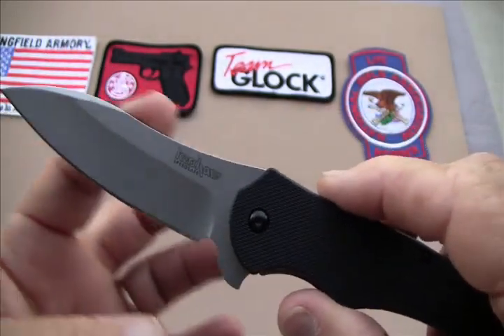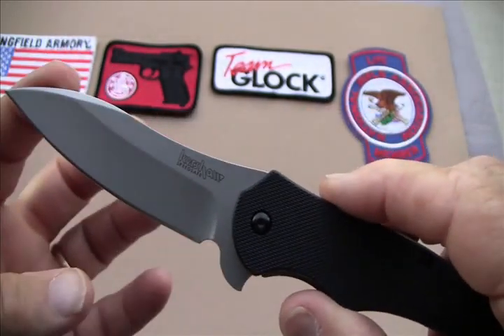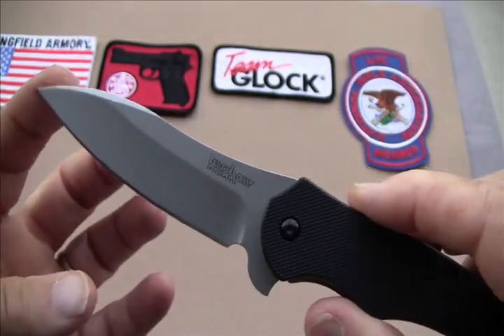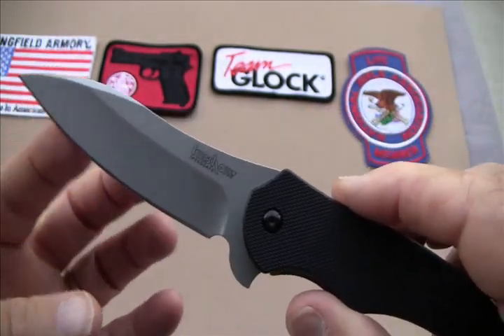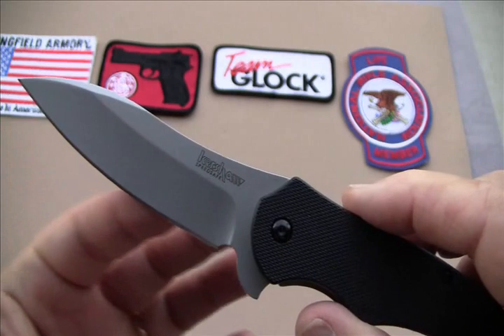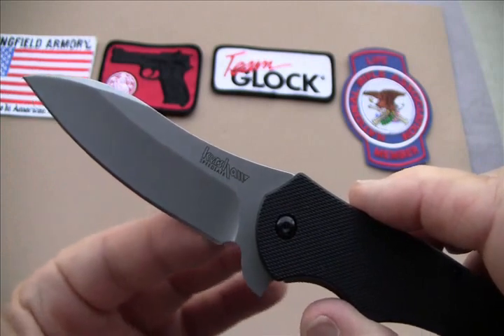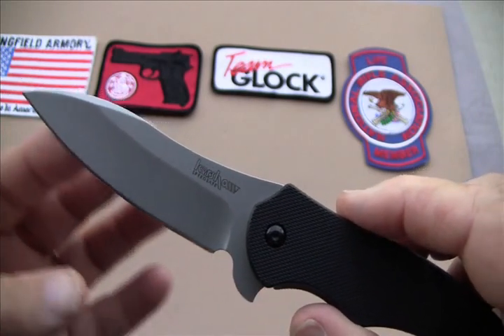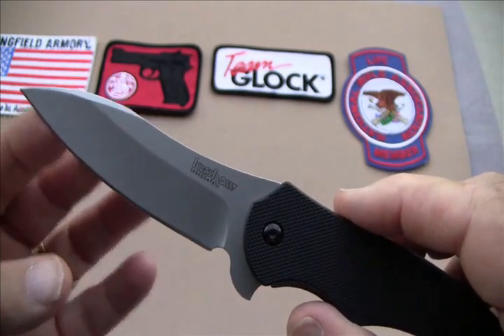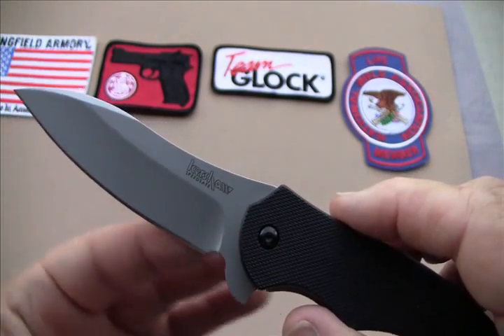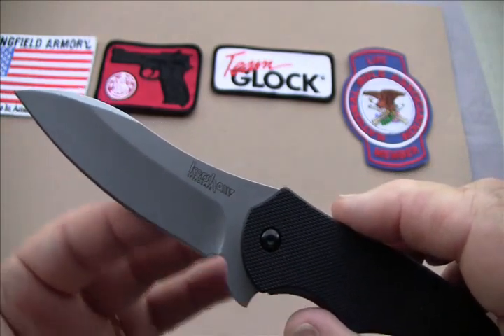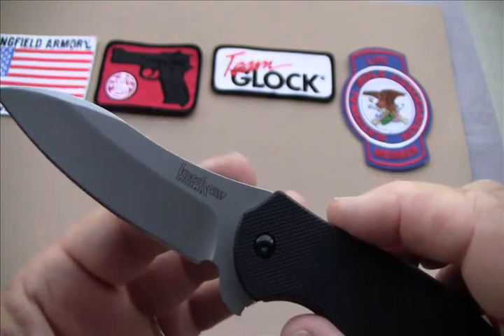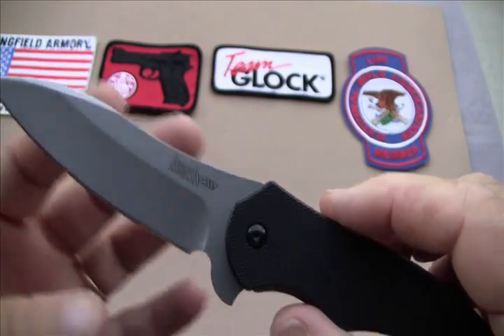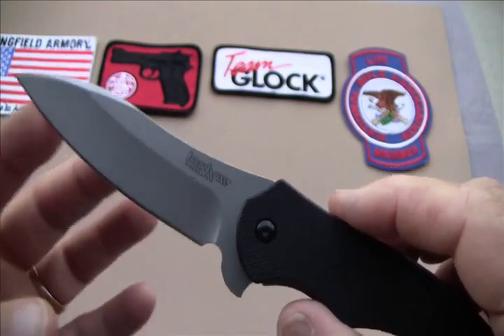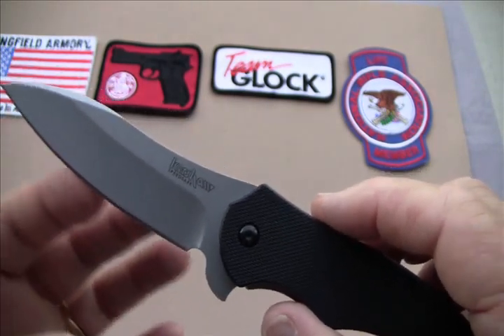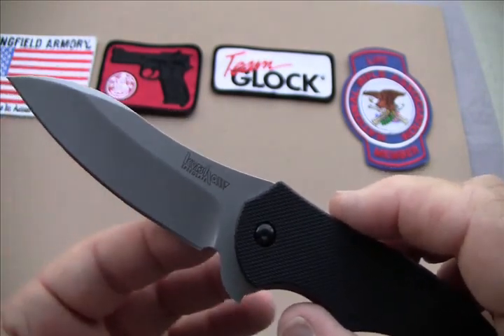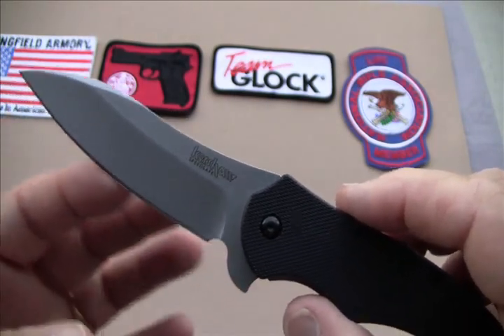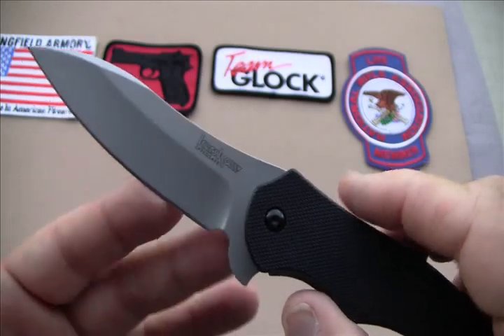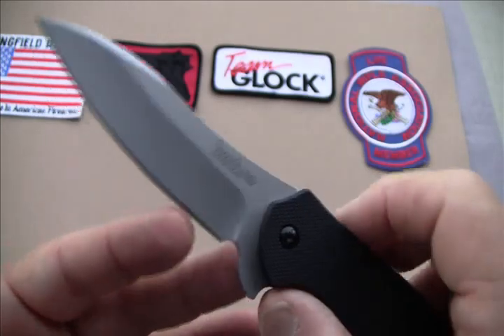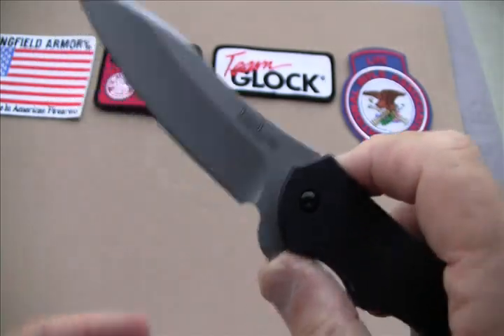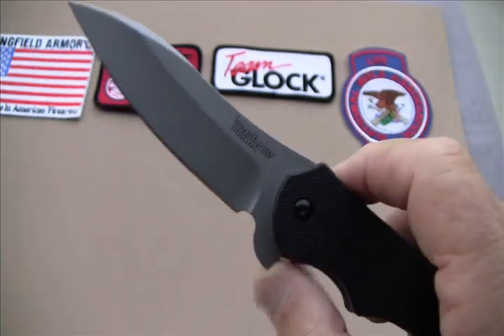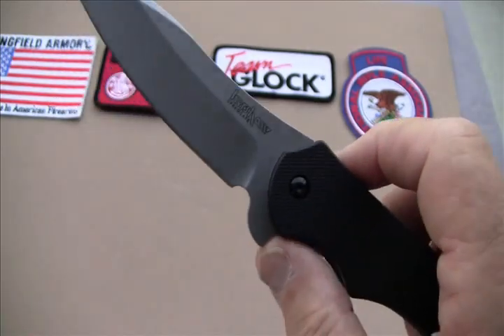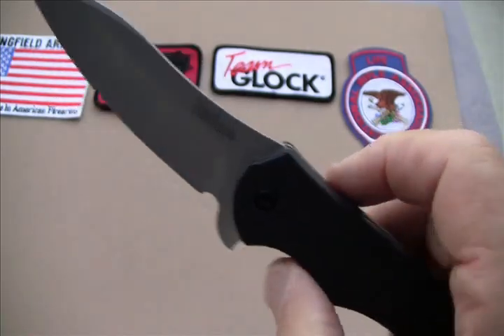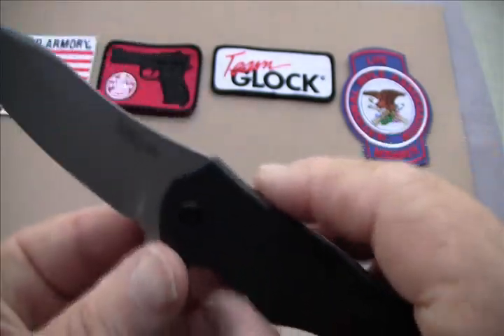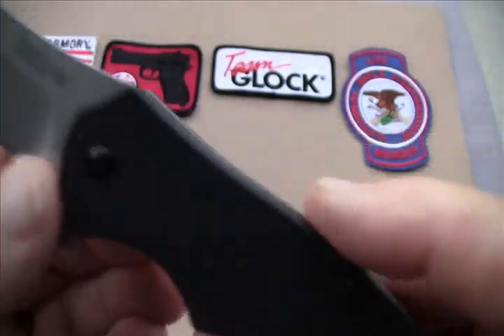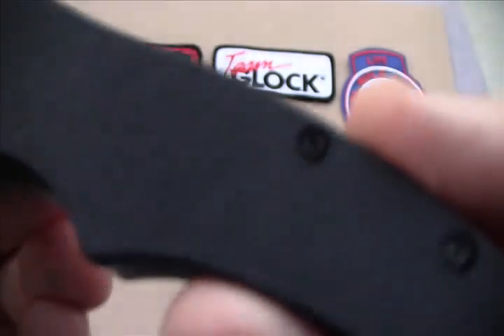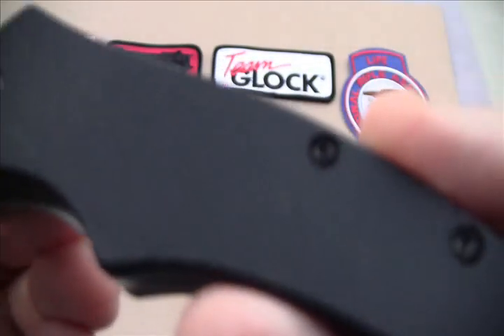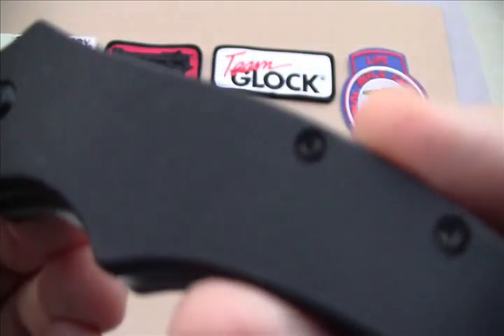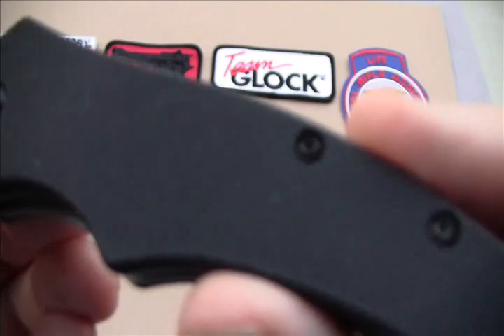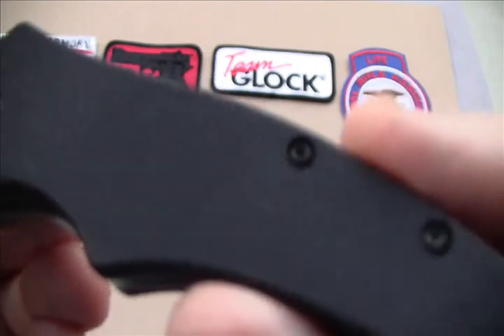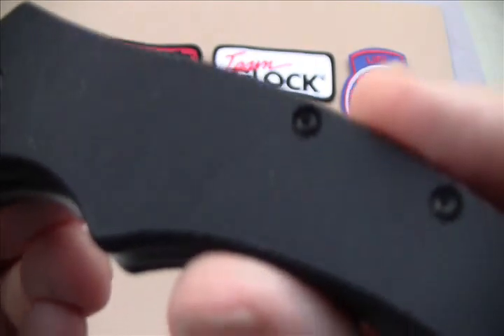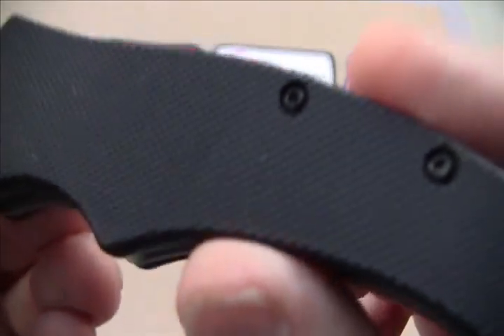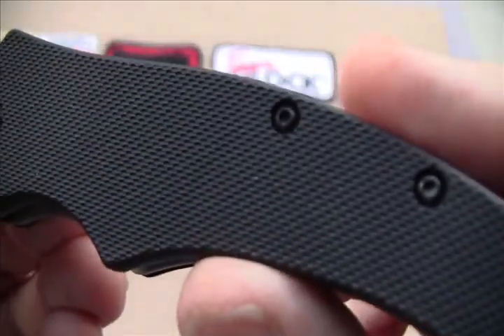Notice the curve on it. The low belly is kind of a little bit of recurve and then a really low belly here. Of course there's the flipper. The really nice G10 handles.